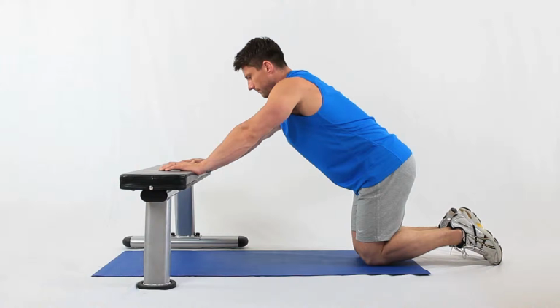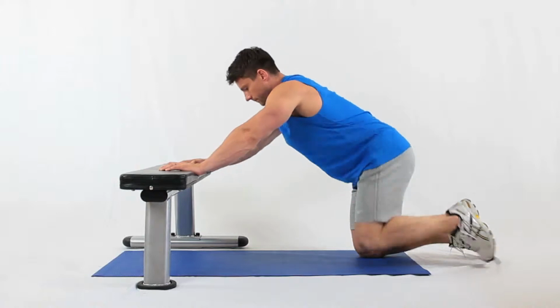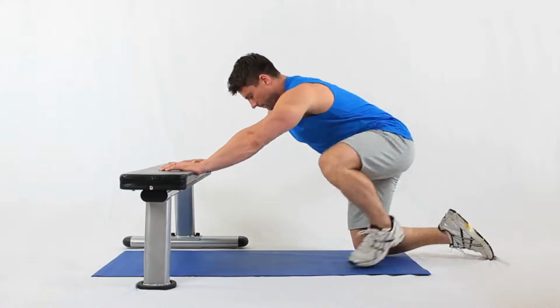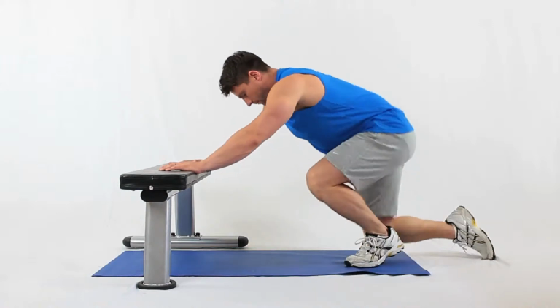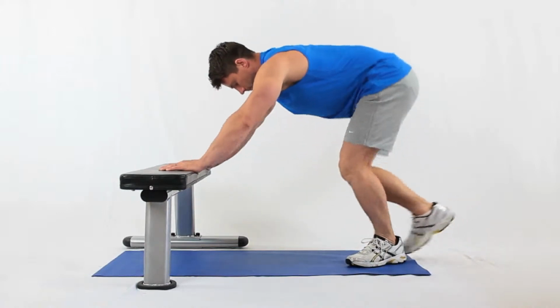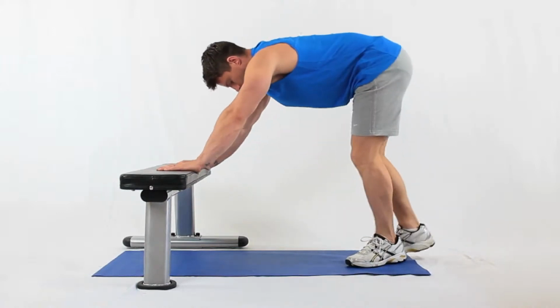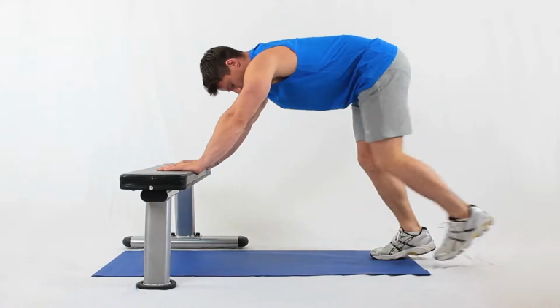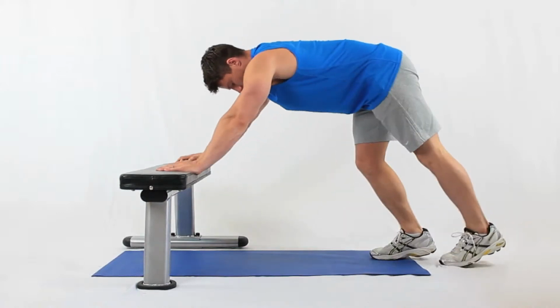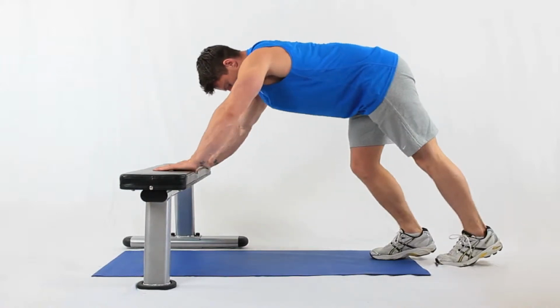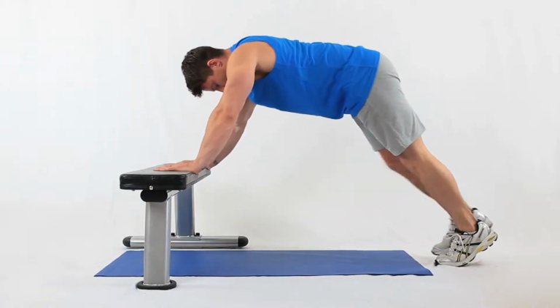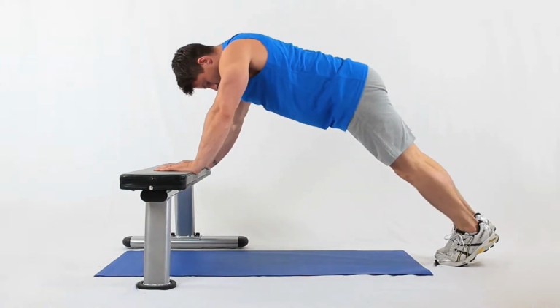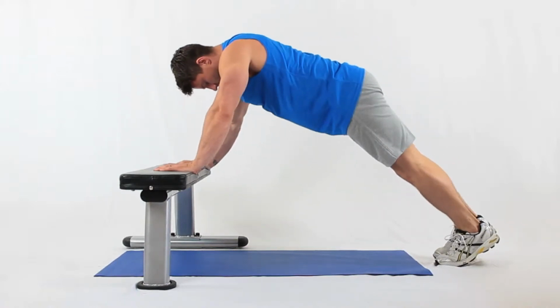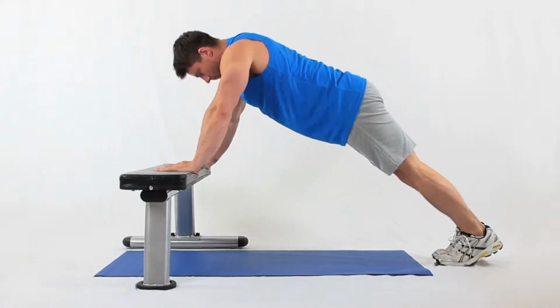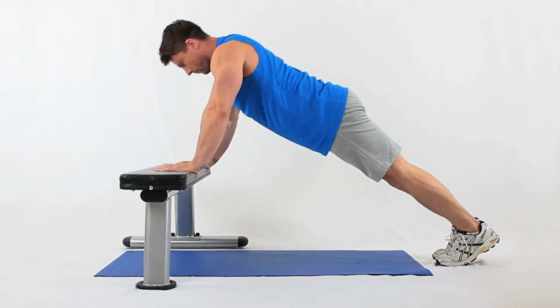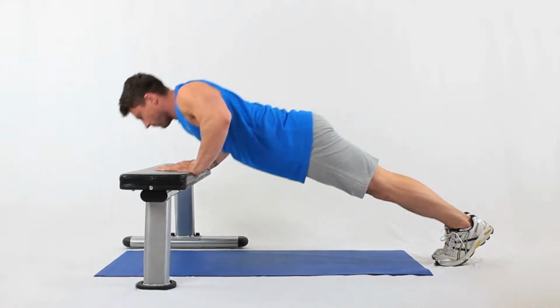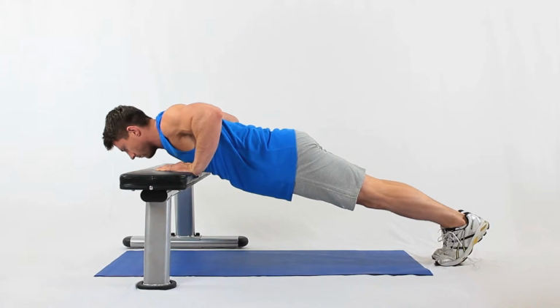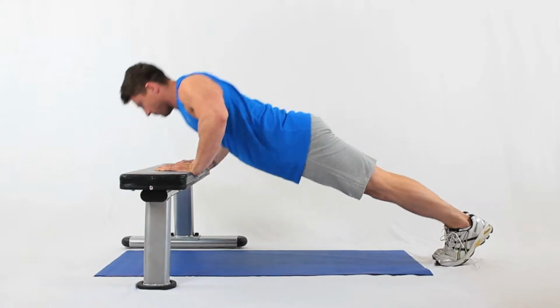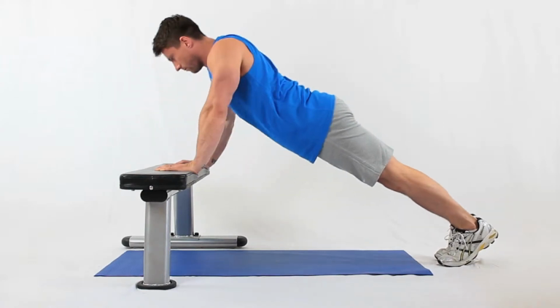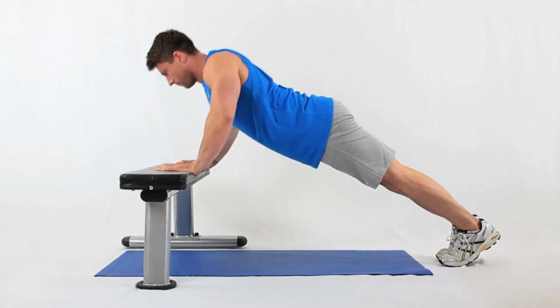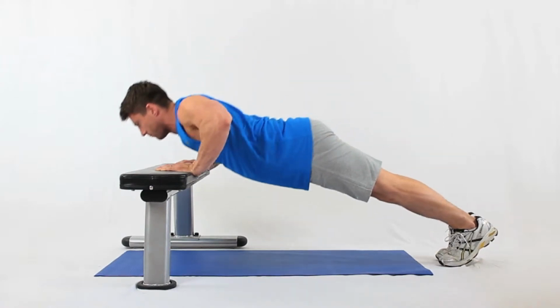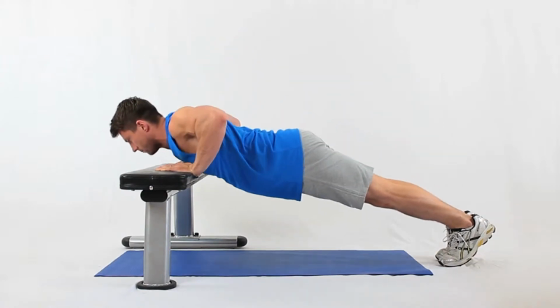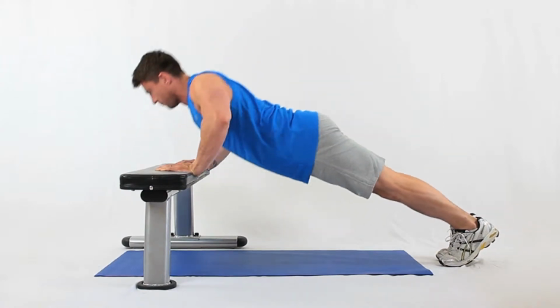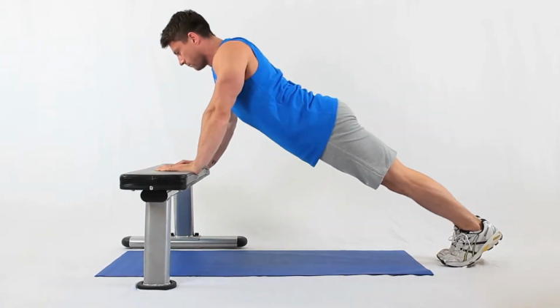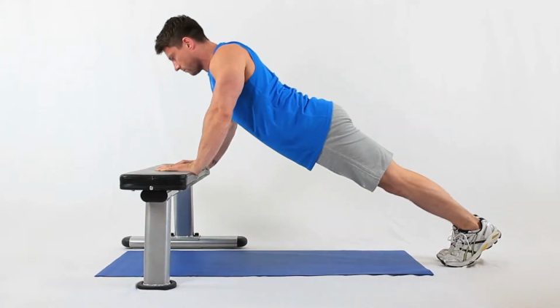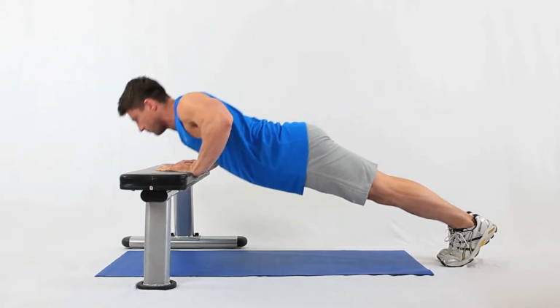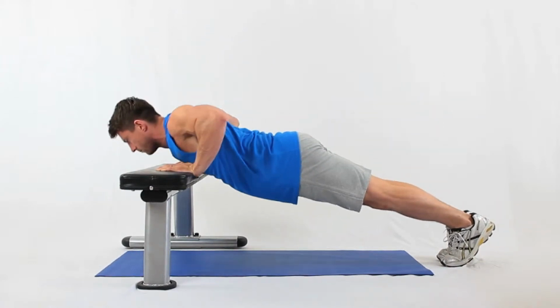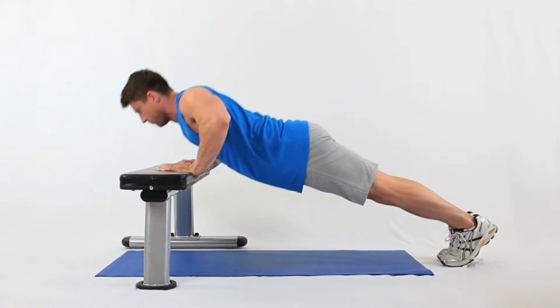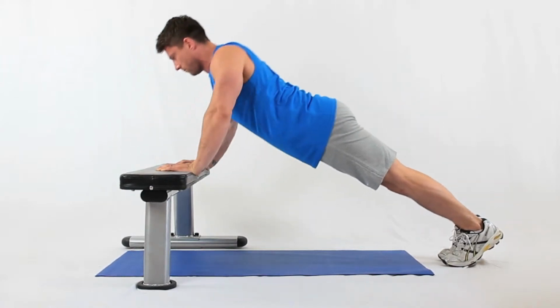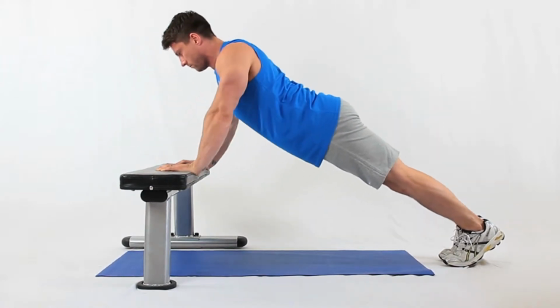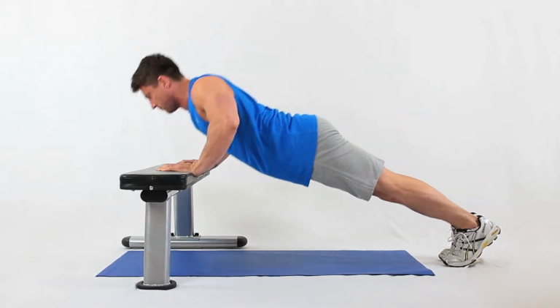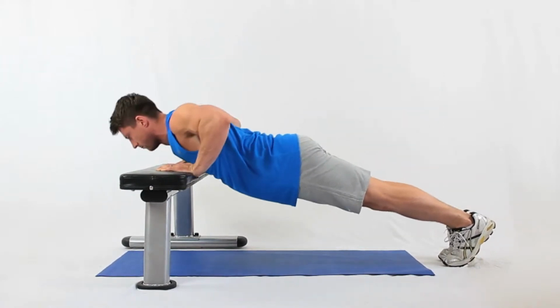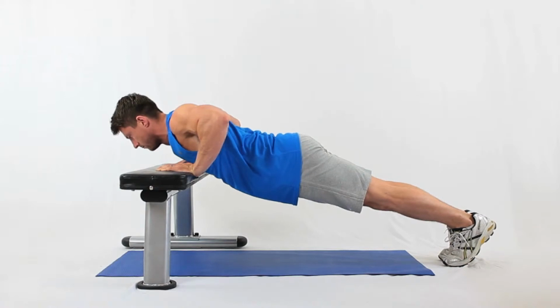Position yourself in a press-up position, with your arms straight and resting on a bench. Keep your body in a straight line, with your bottom tucked under and your back flat.